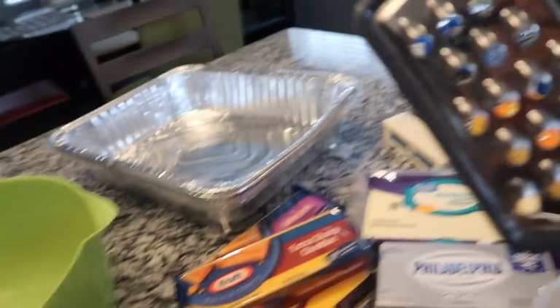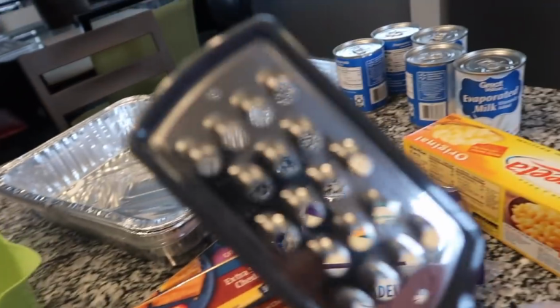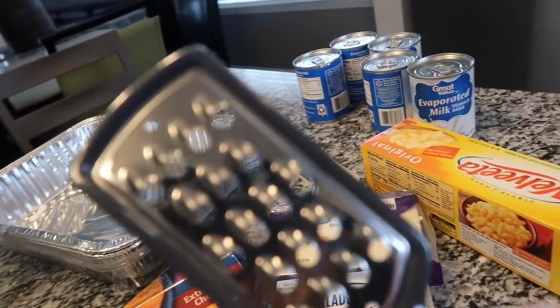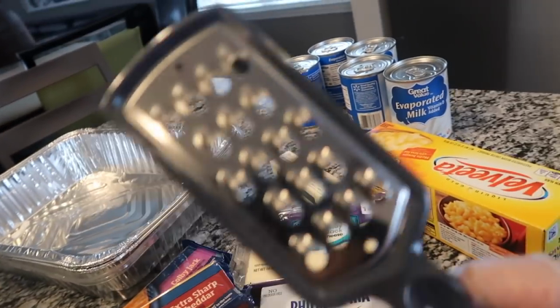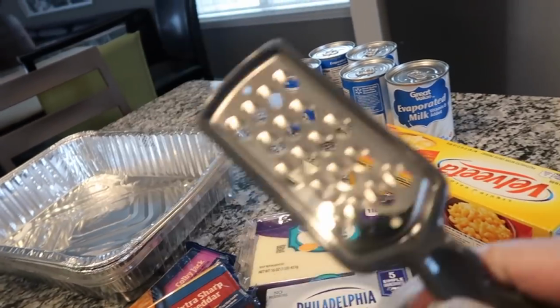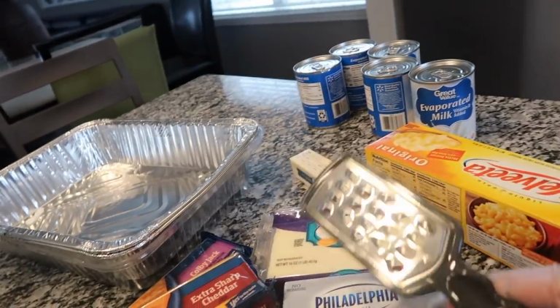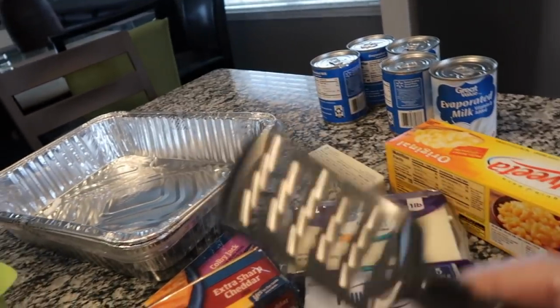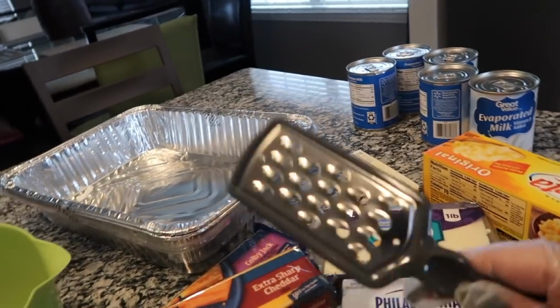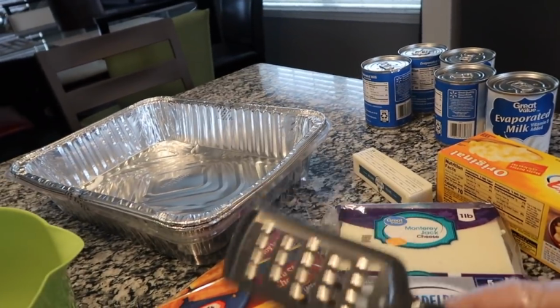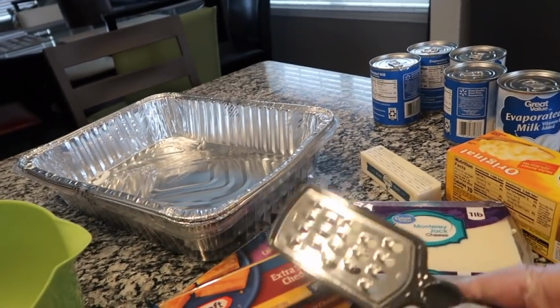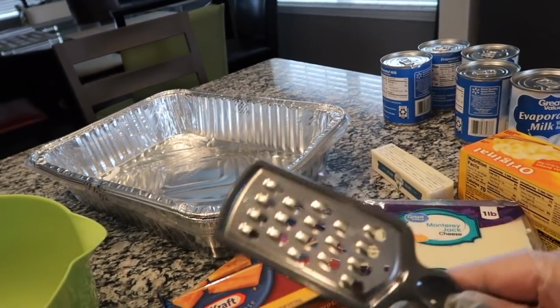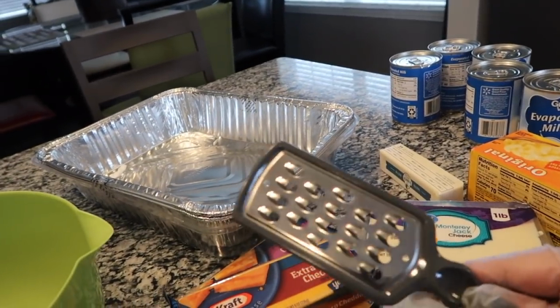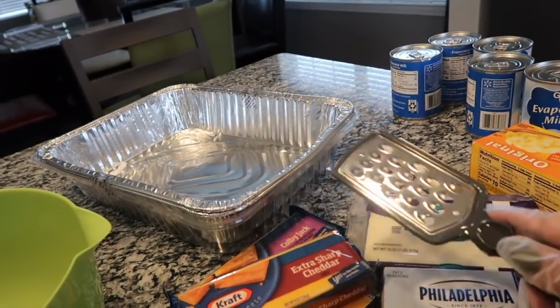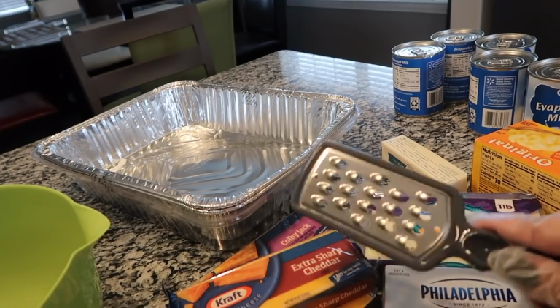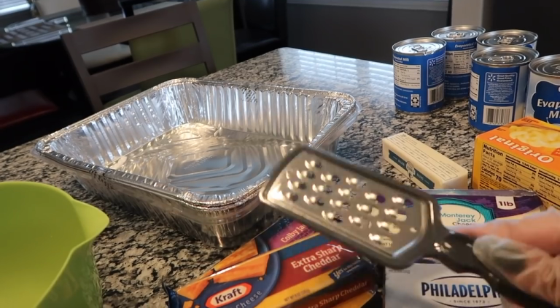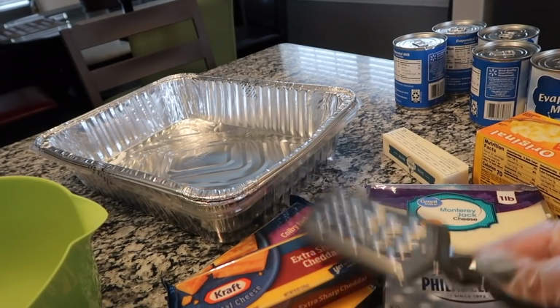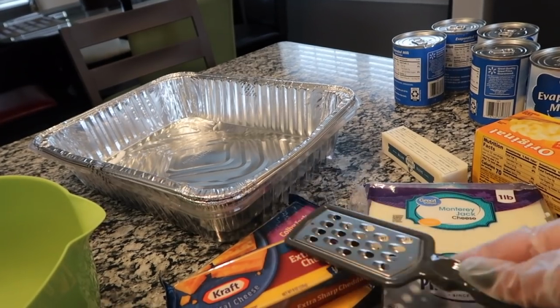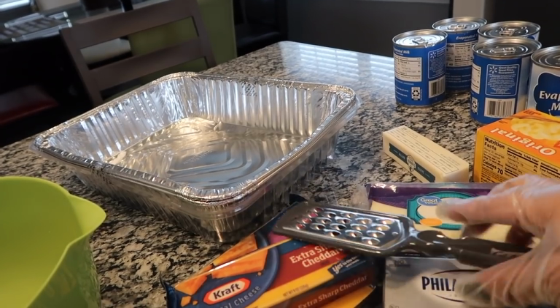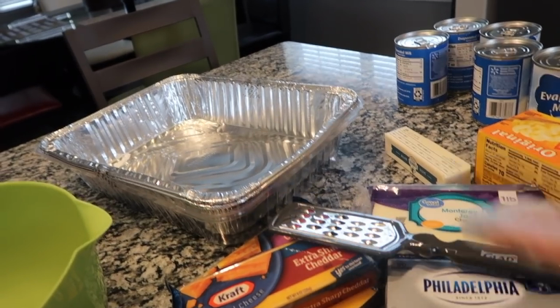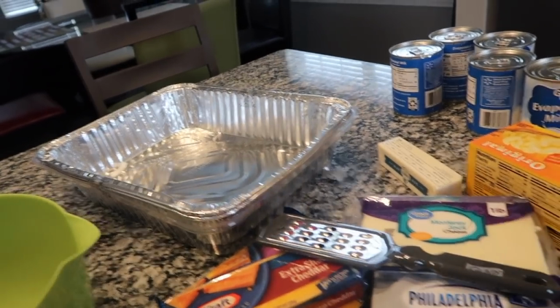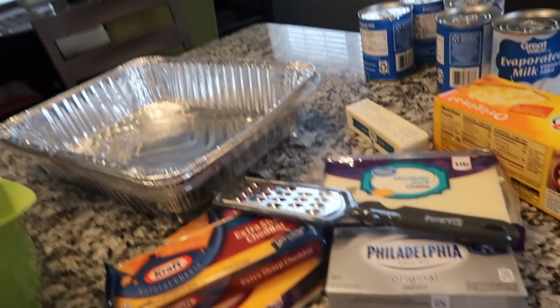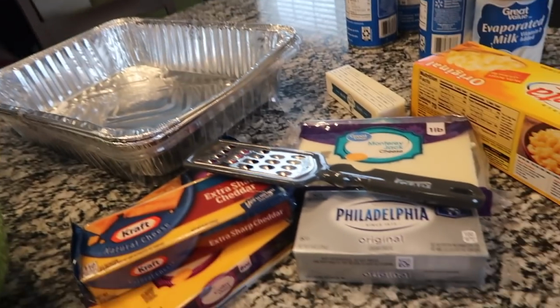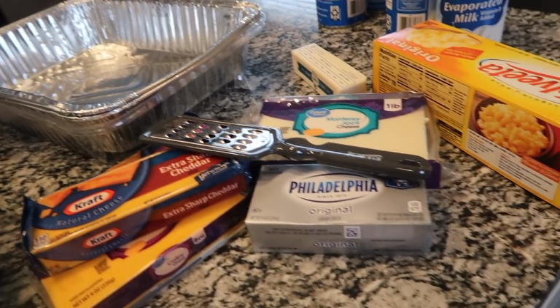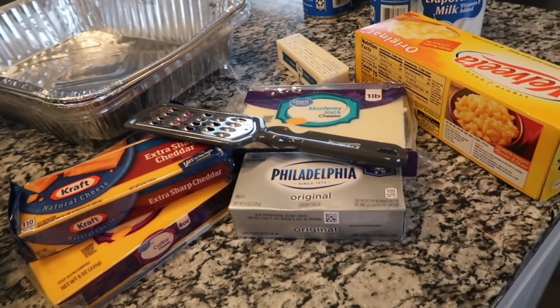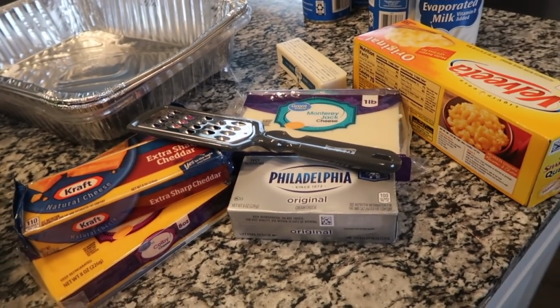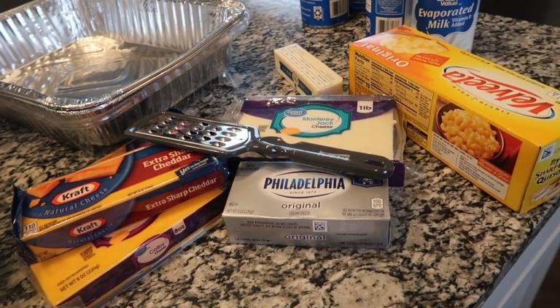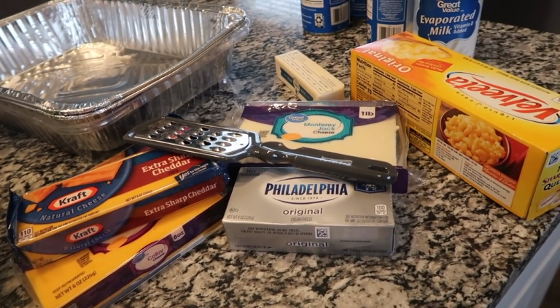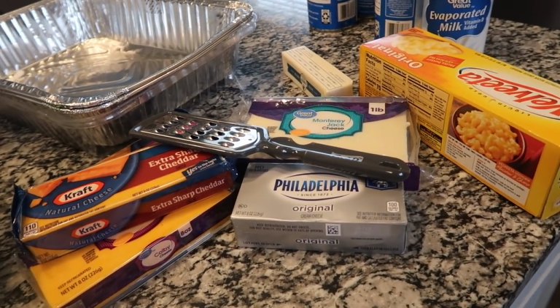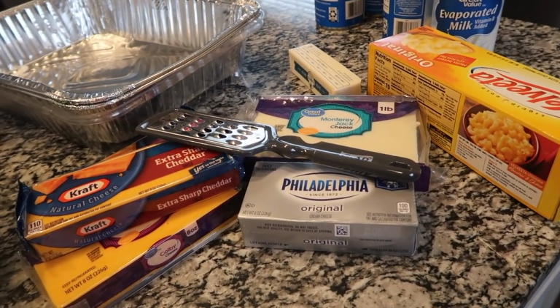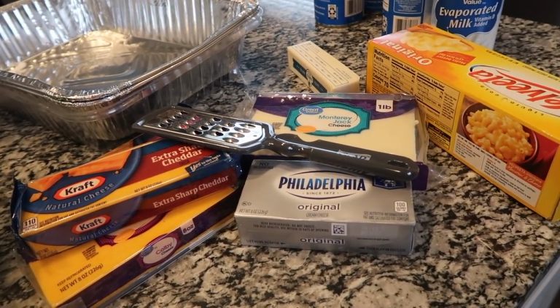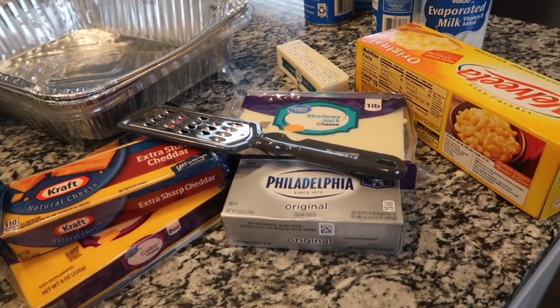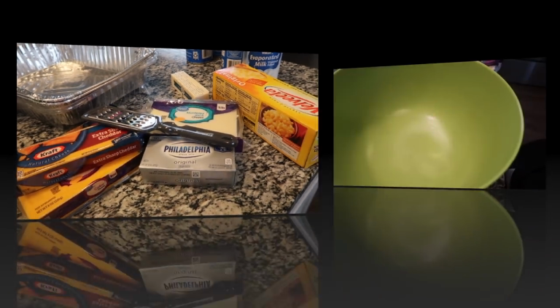I bought a little shredder — grater — for my cheese. So that's what I'll be doing today. Stay tuned.